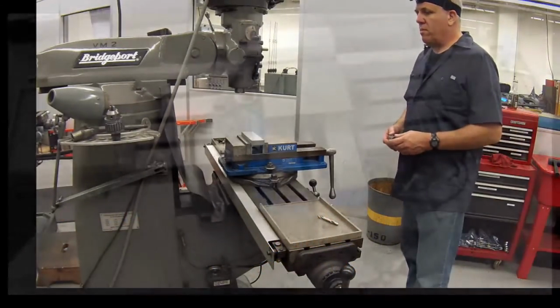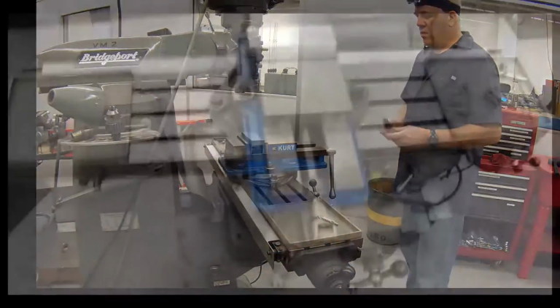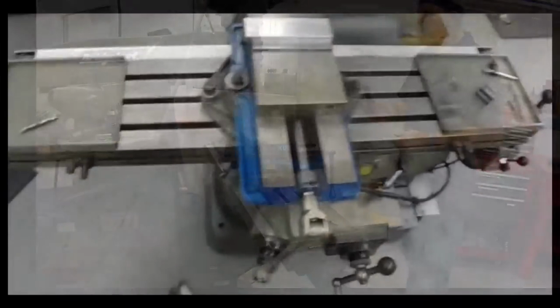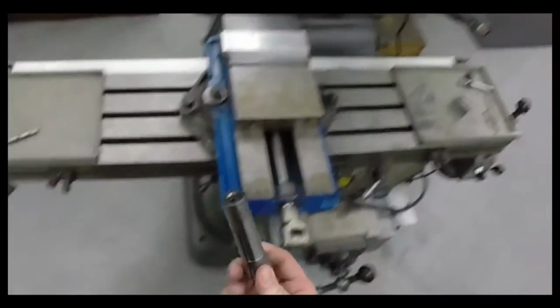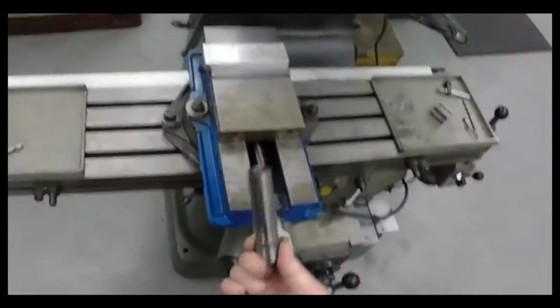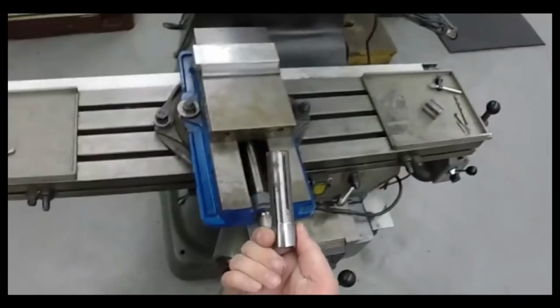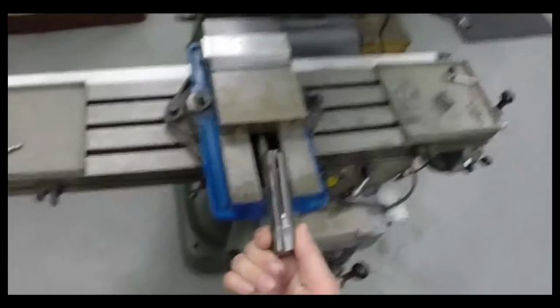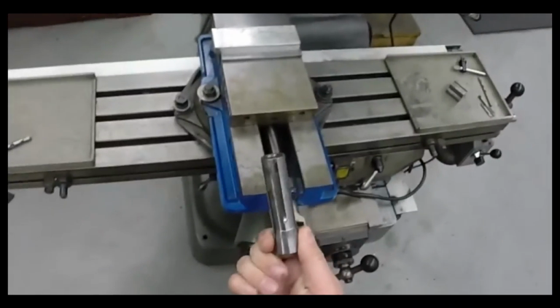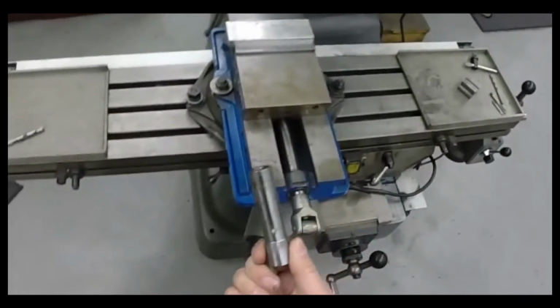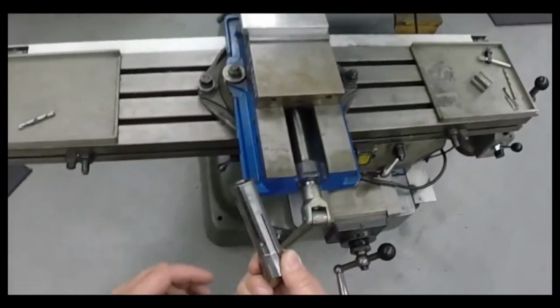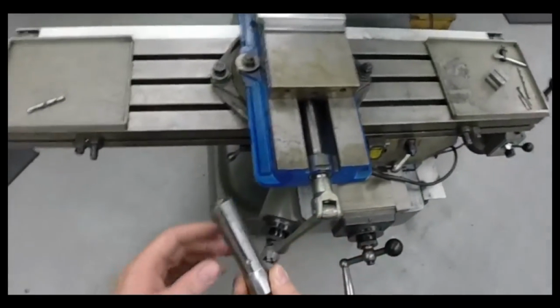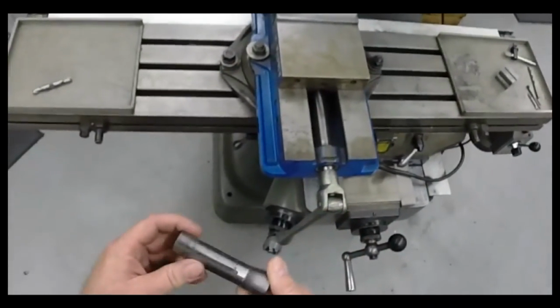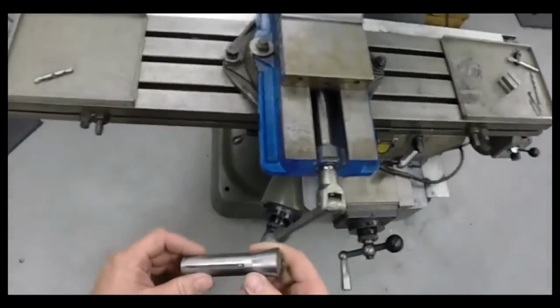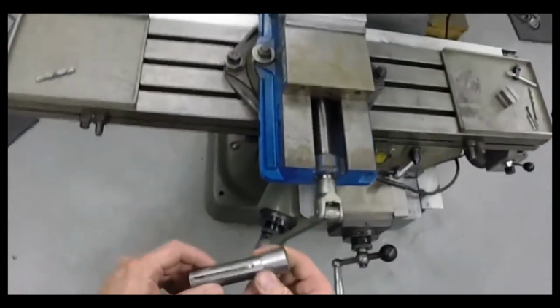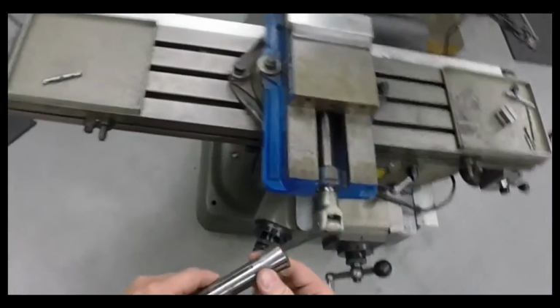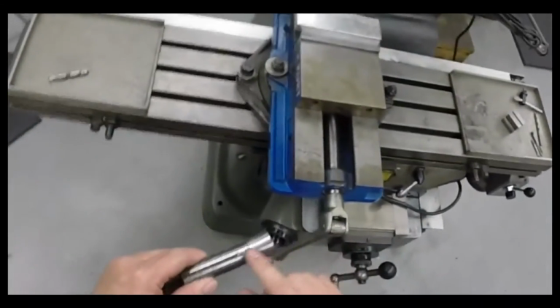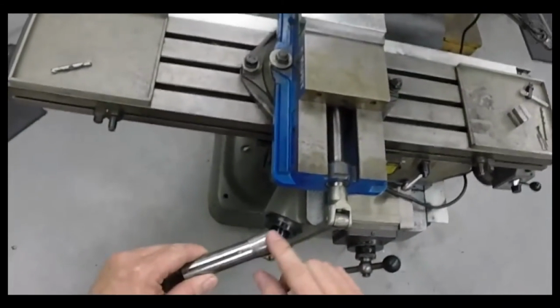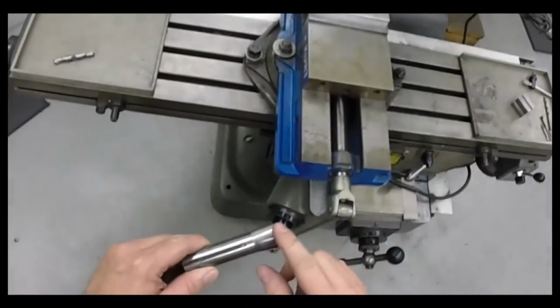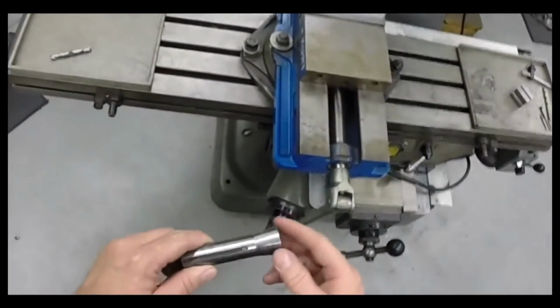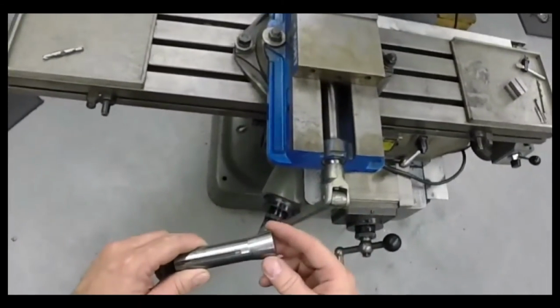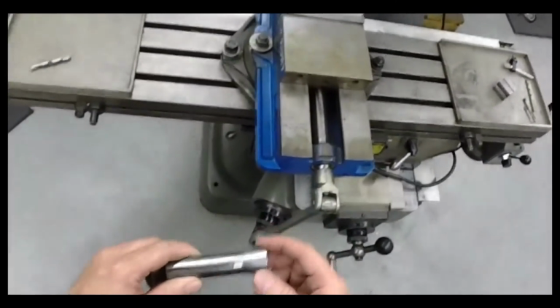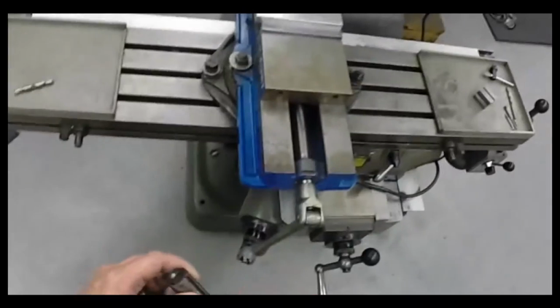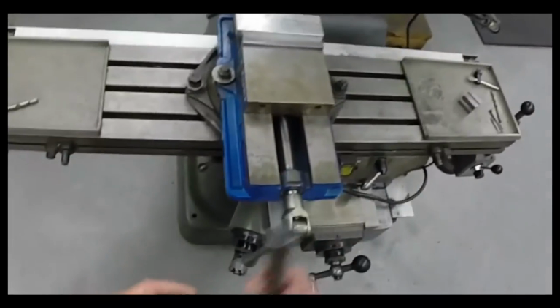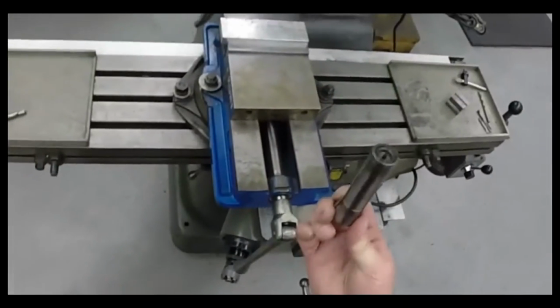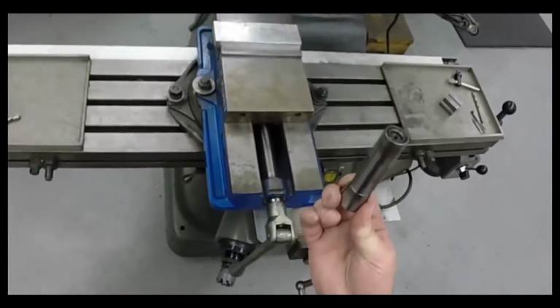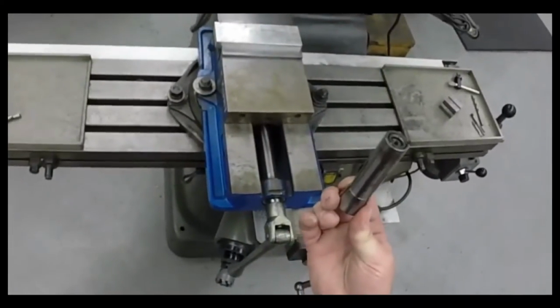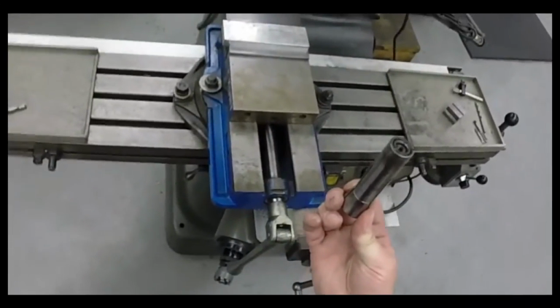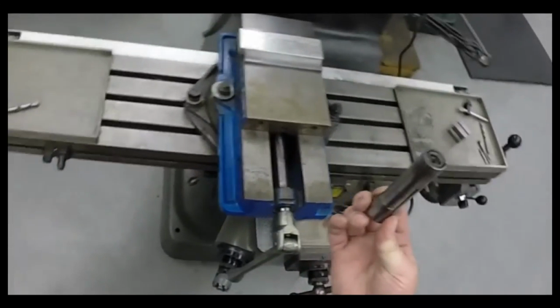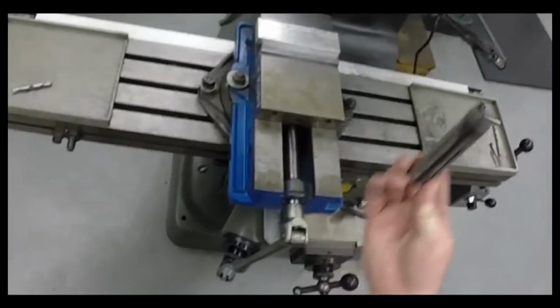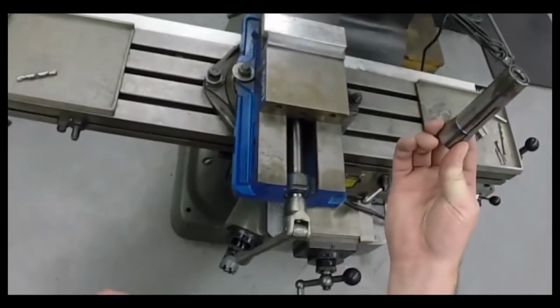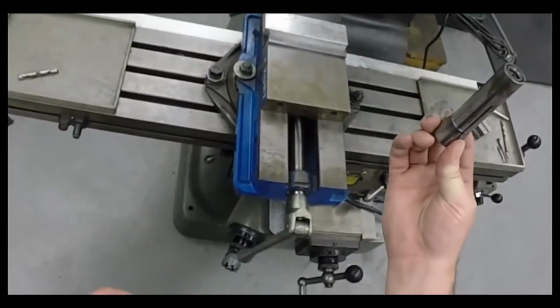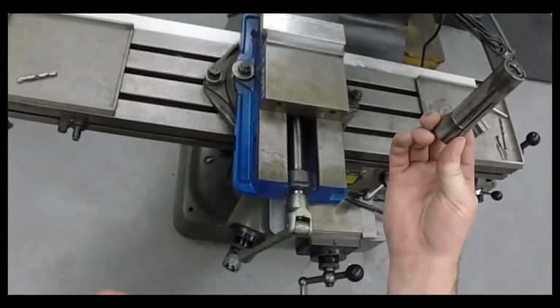The Bridgeport Mill uses a collet to hold the tool in place. This collet uses an R8 taper. The taper centers the collet and secures it into the spindle of the machine.